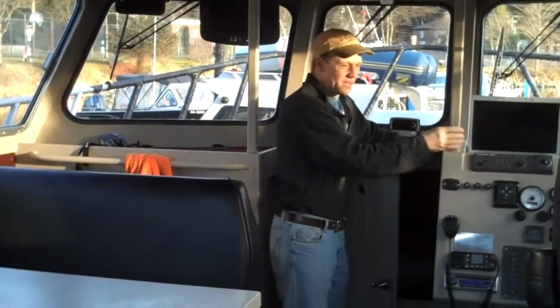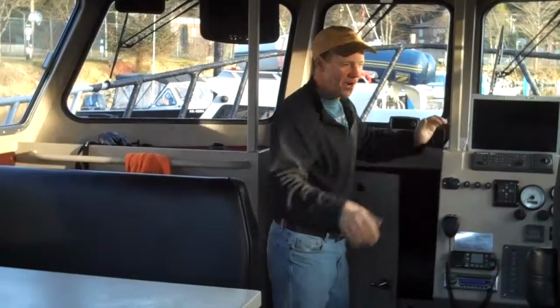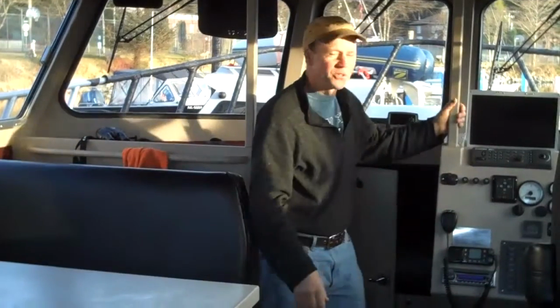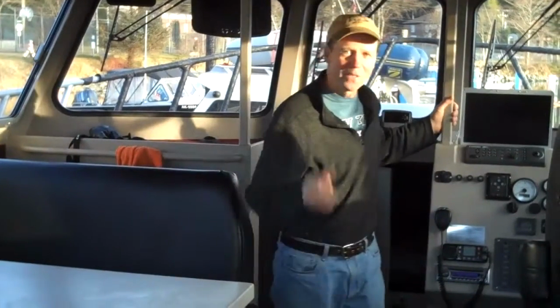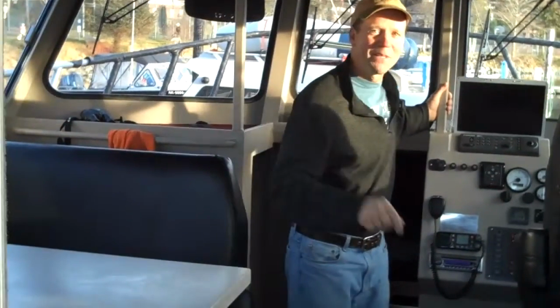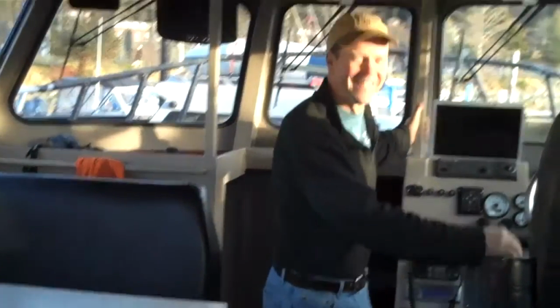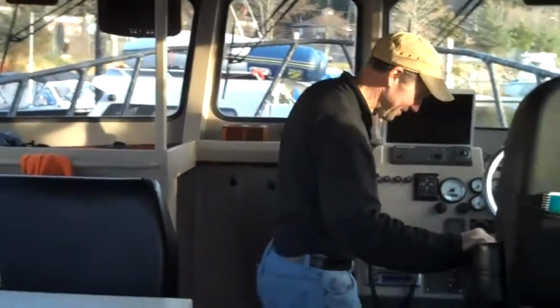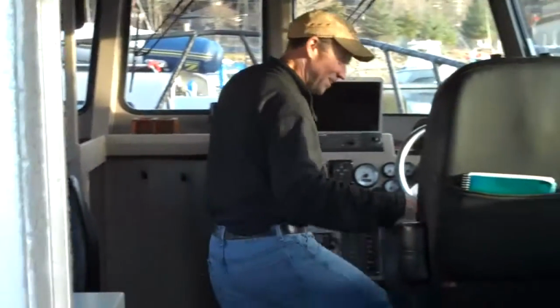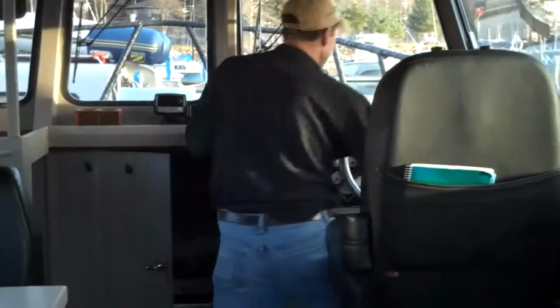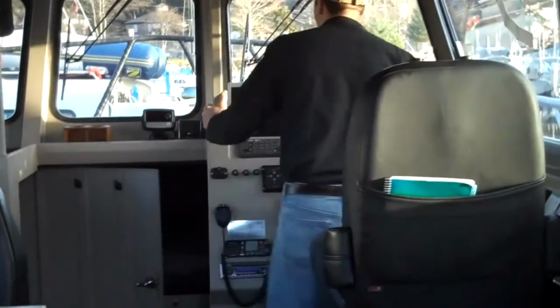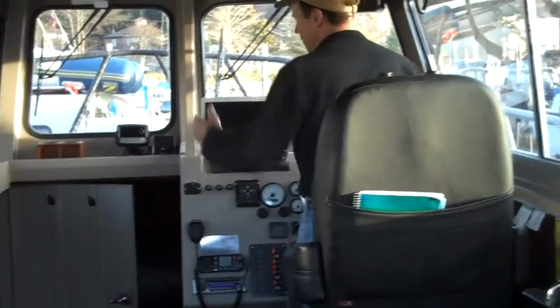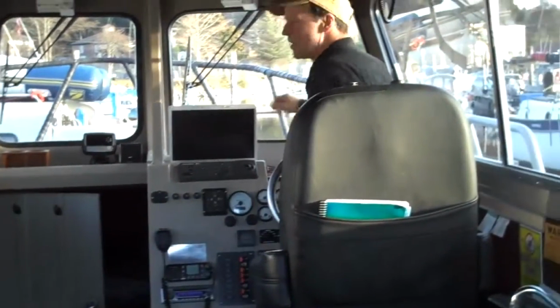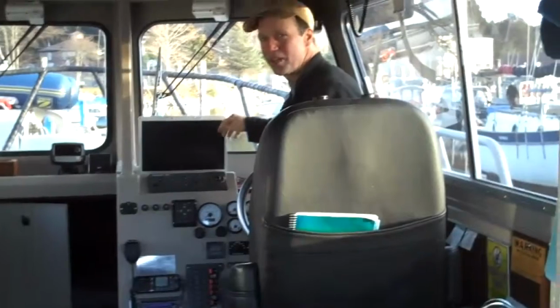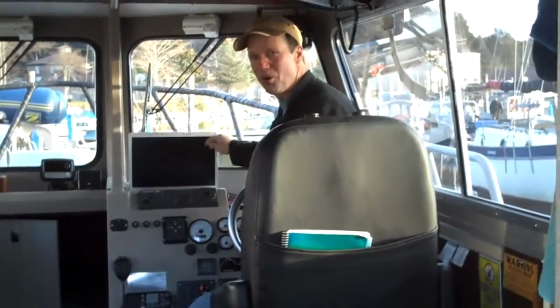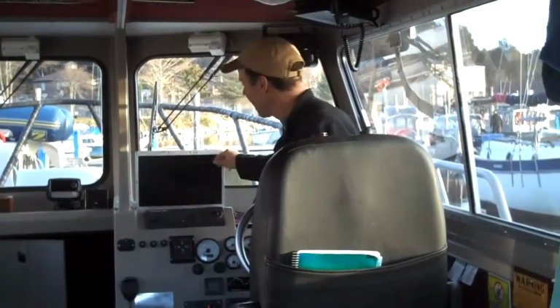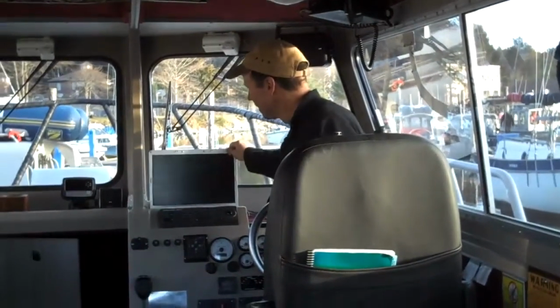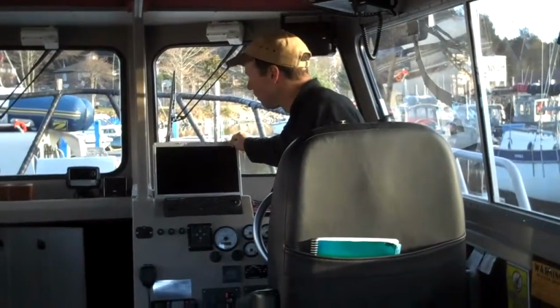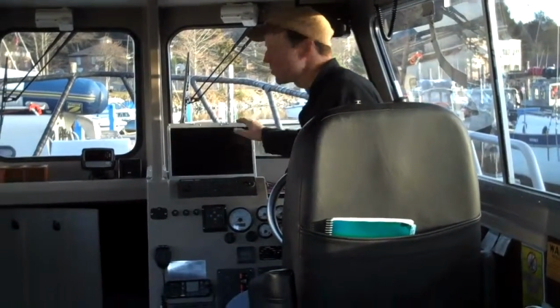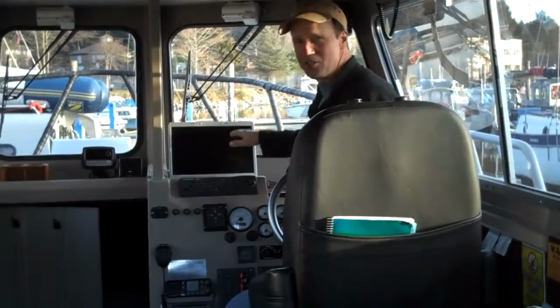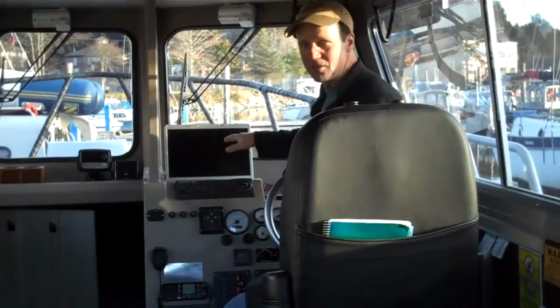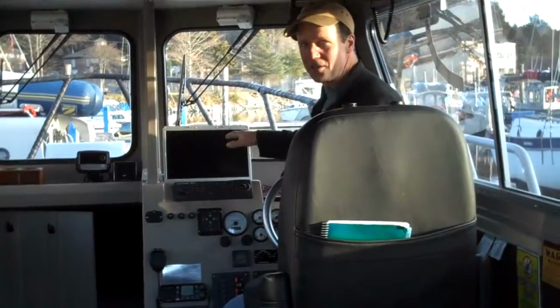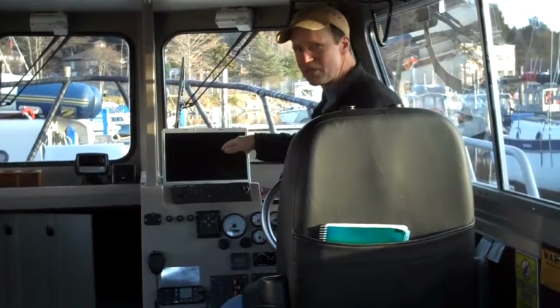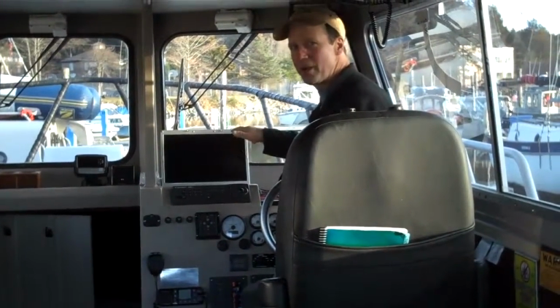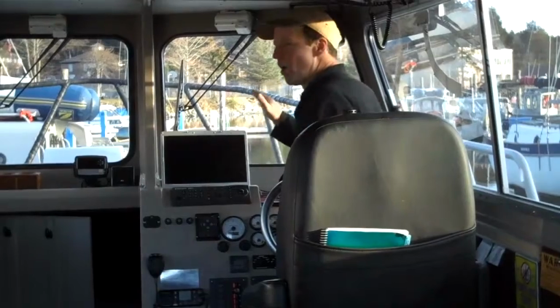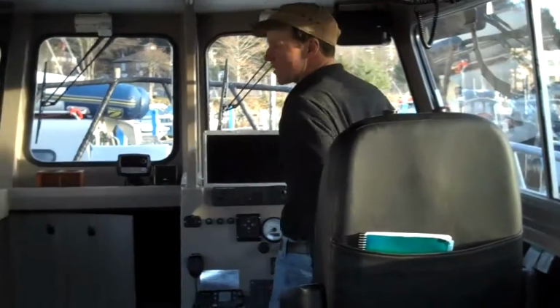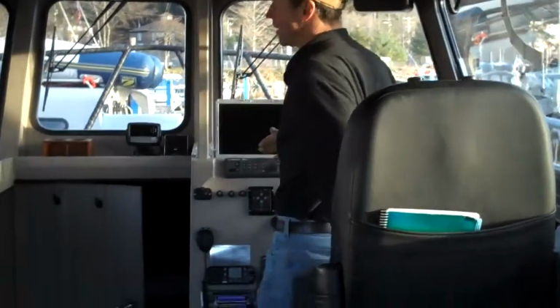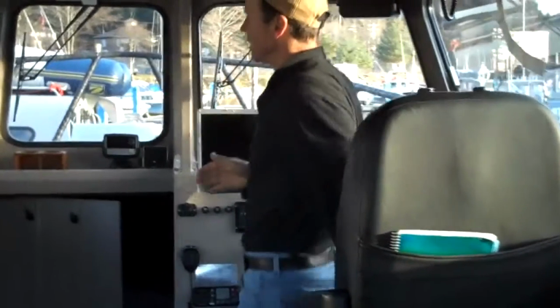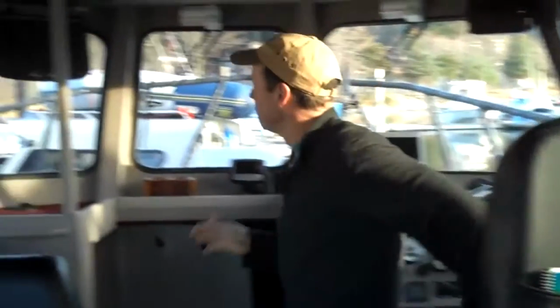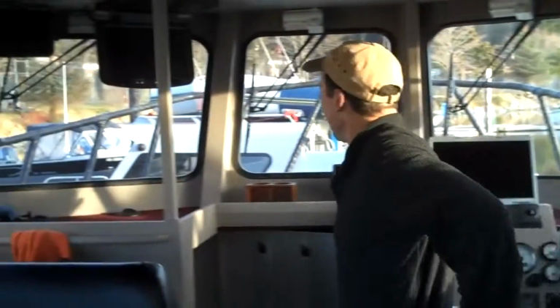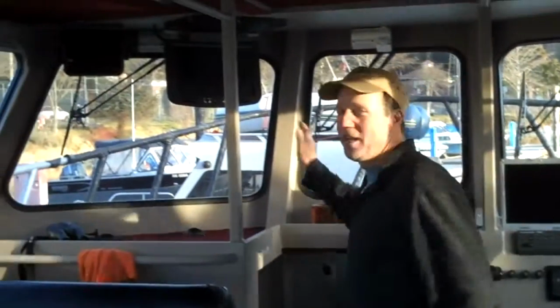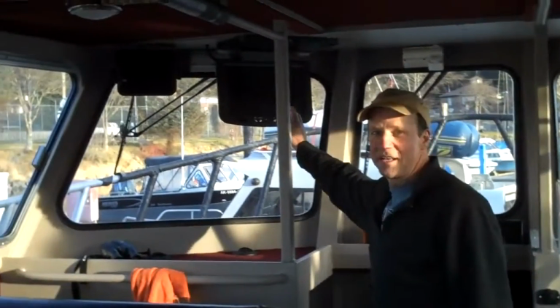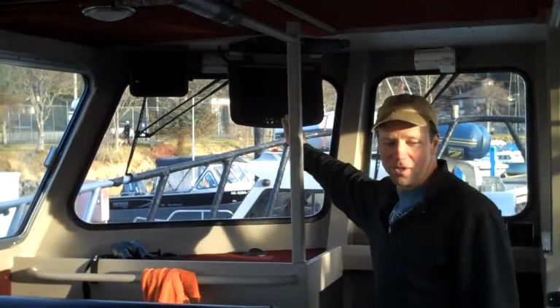This chair here is reserved for us captains driving the vessel, and with all the electronics aboard we have multiple screens, GPS finders, depth sounder, radar — all the latest electronics, both in that screen and in this screen.